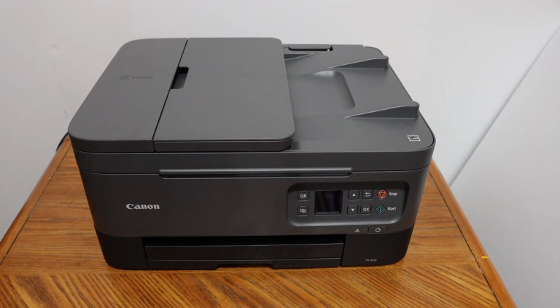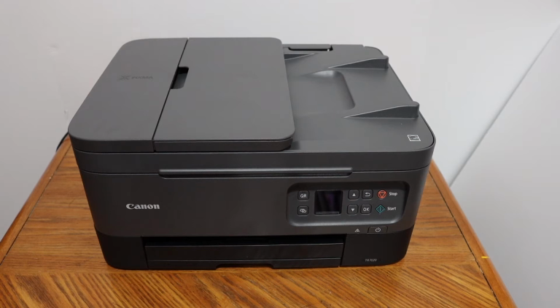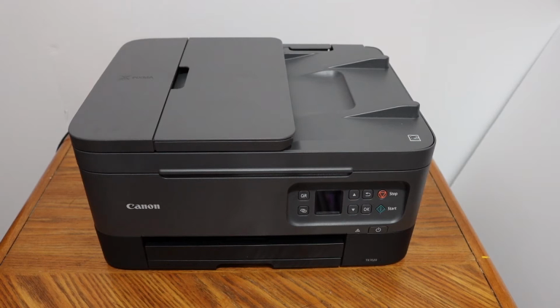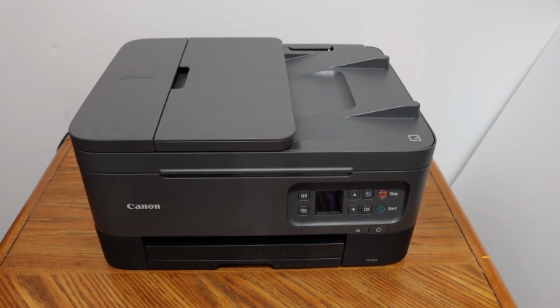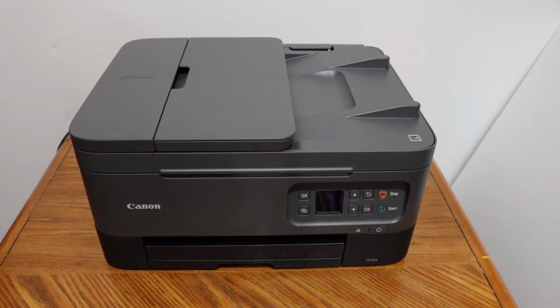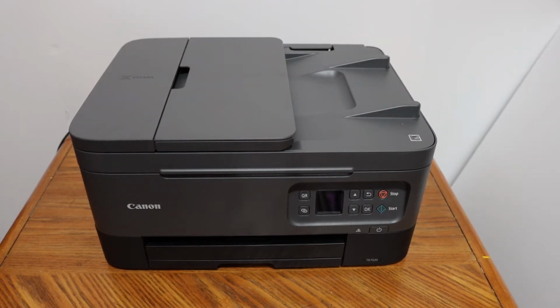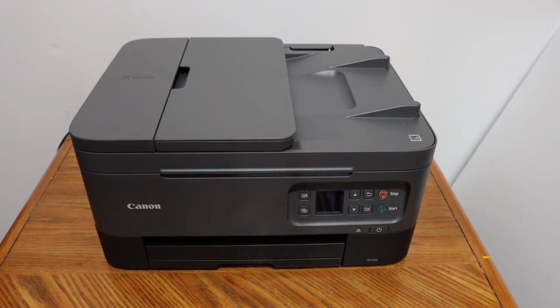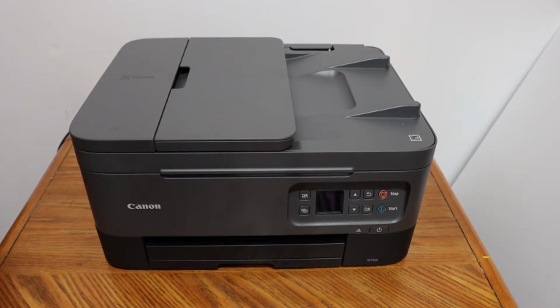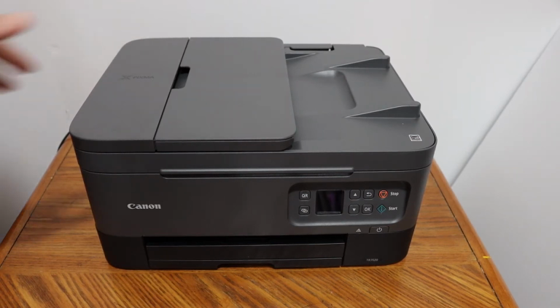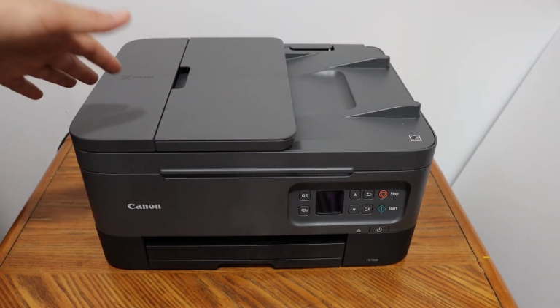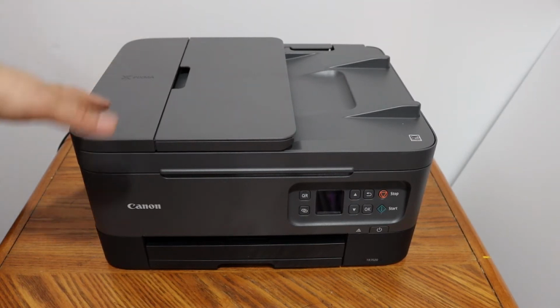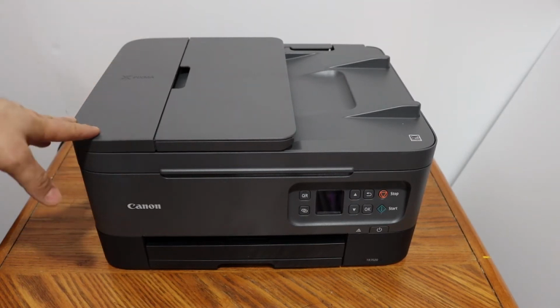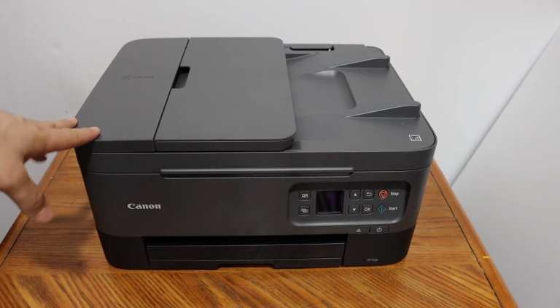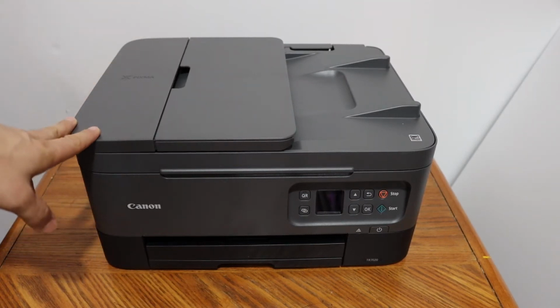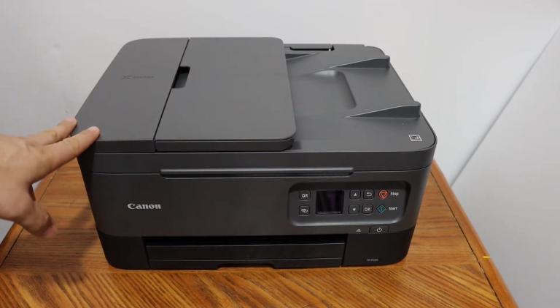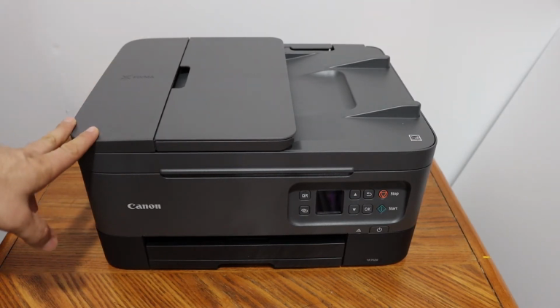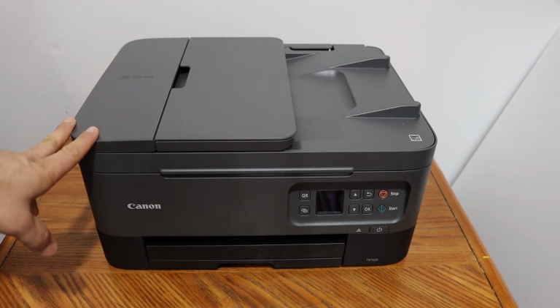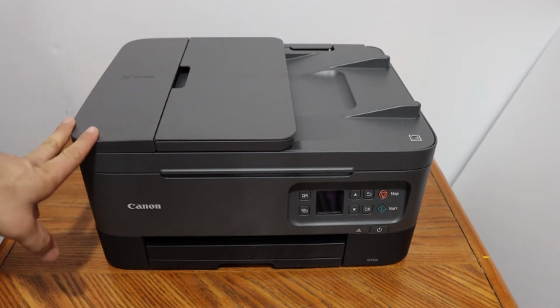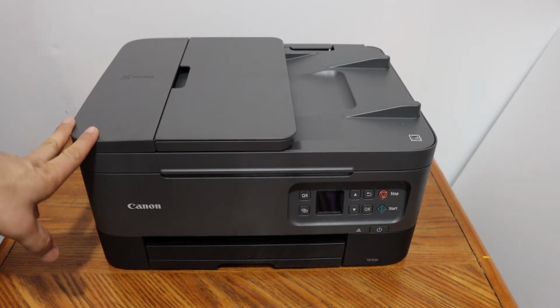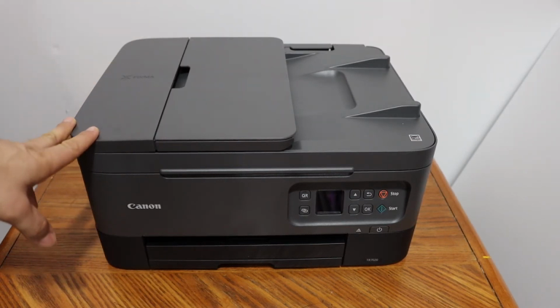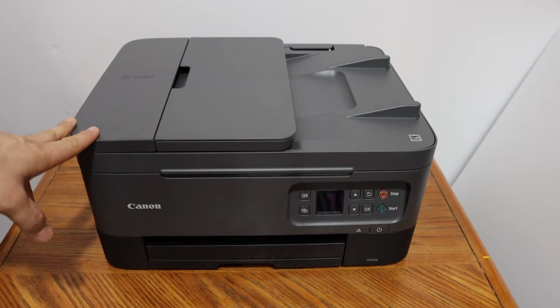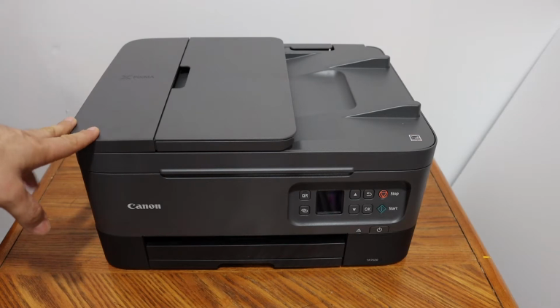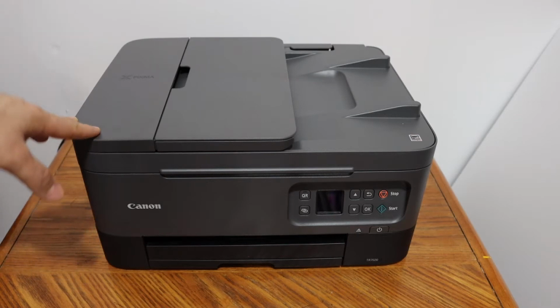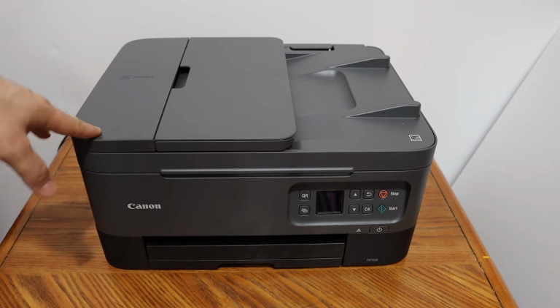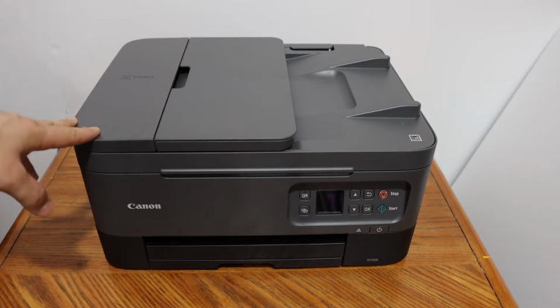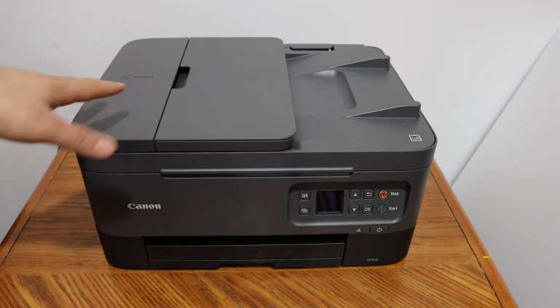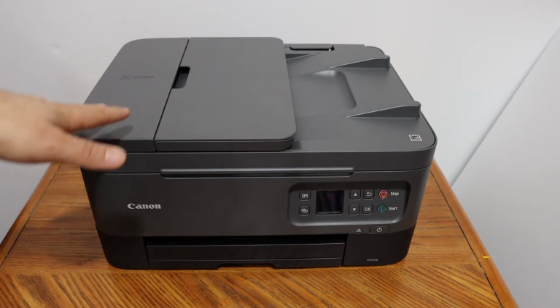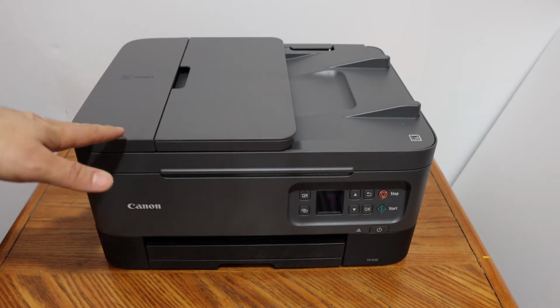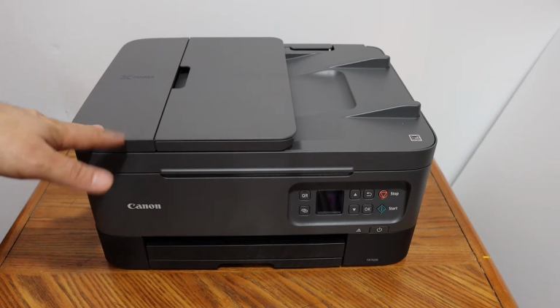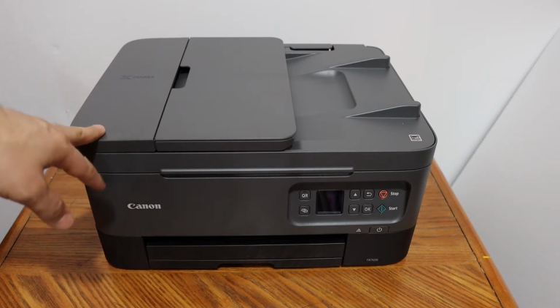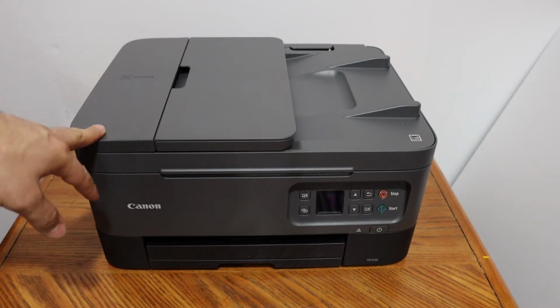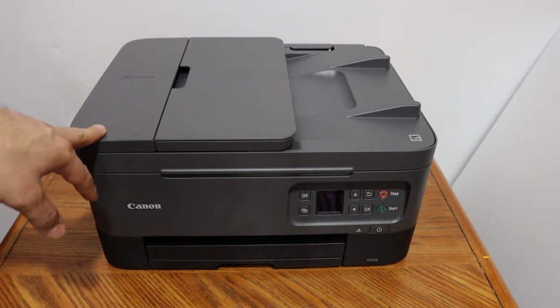Today's video is regarding the Canon PIXMA TR7020 all-in-one printer. I'm going to show you how to set up this printer with a Windows 10 laptop.